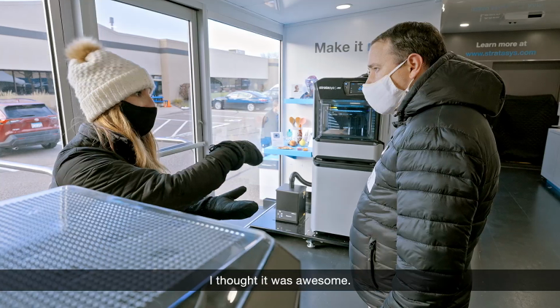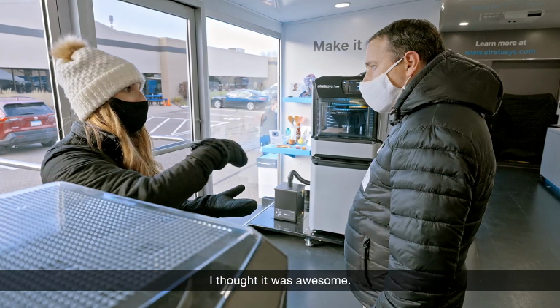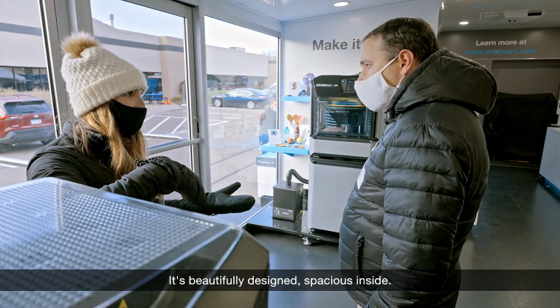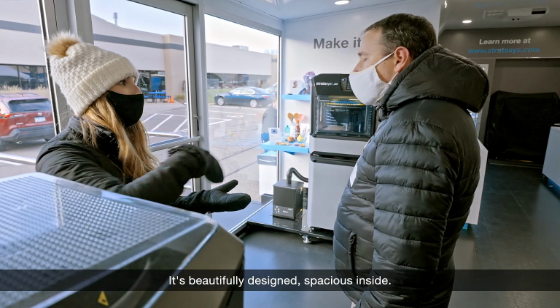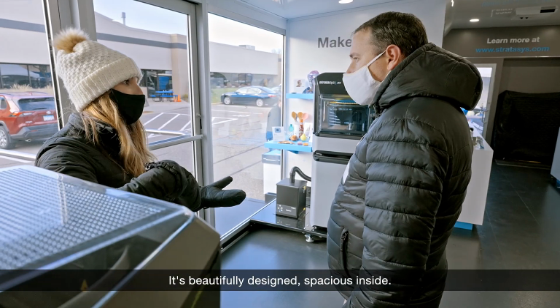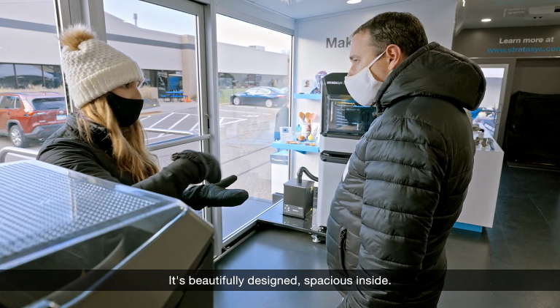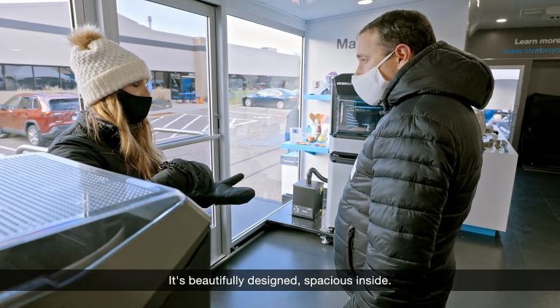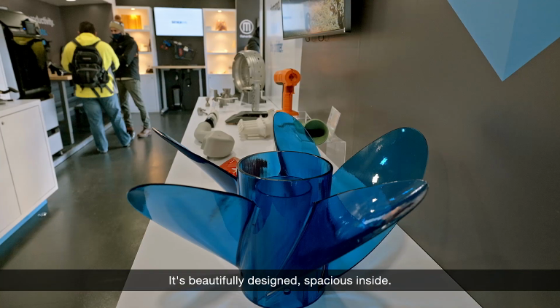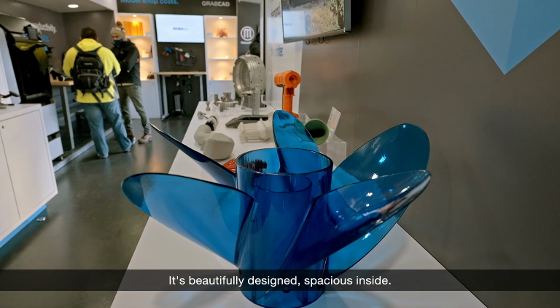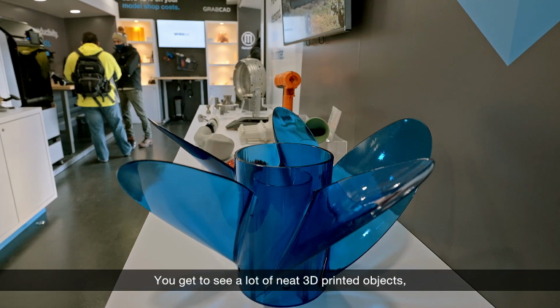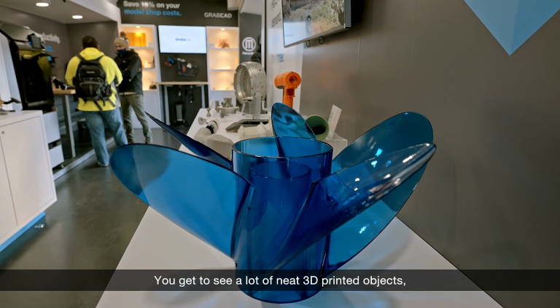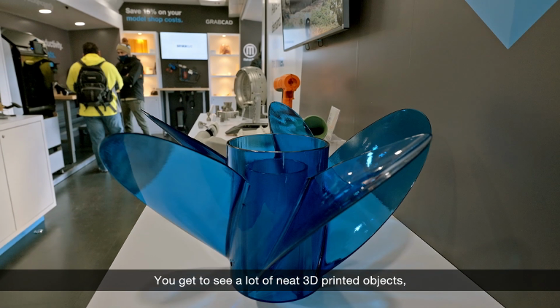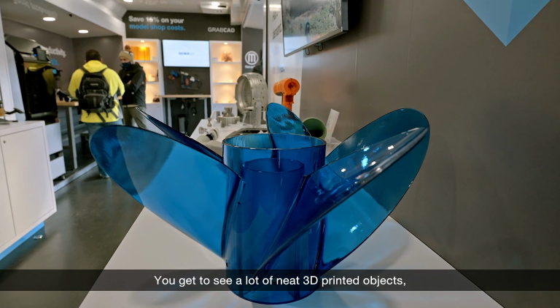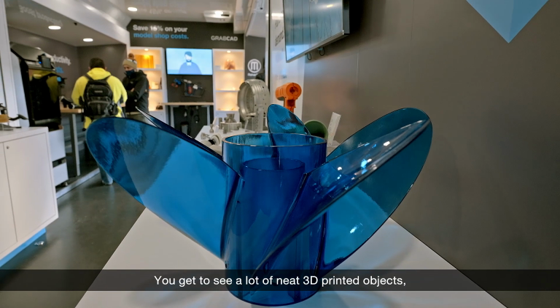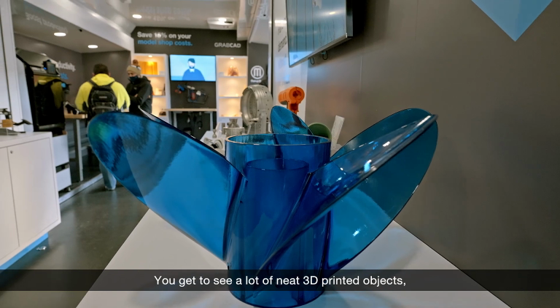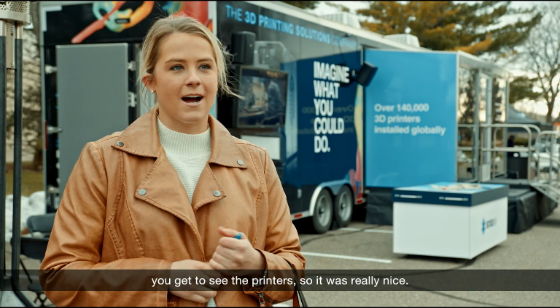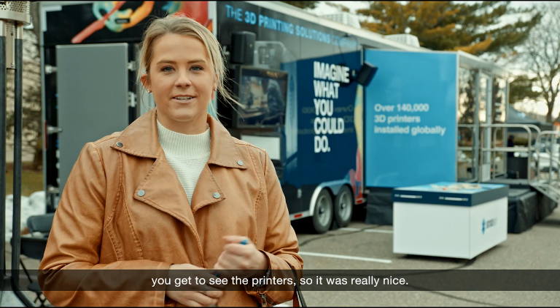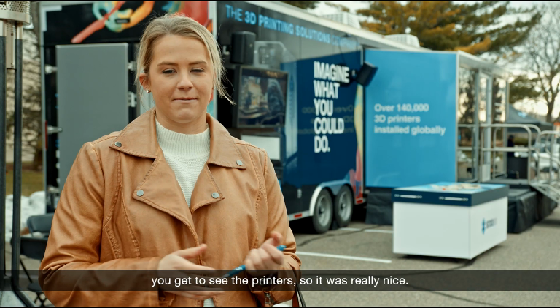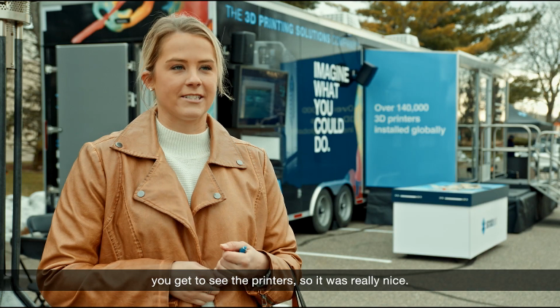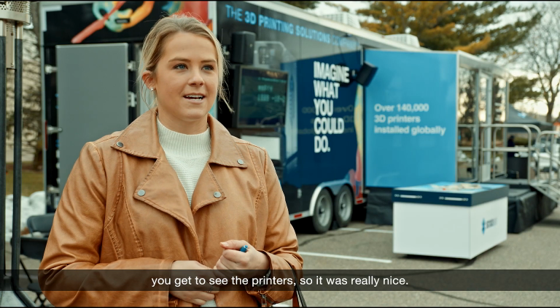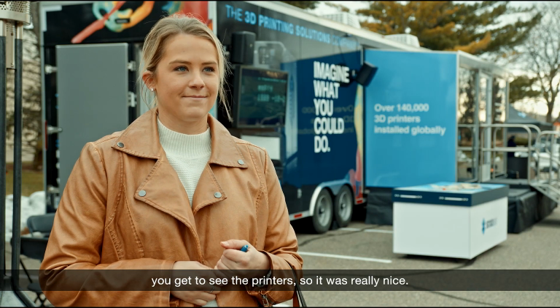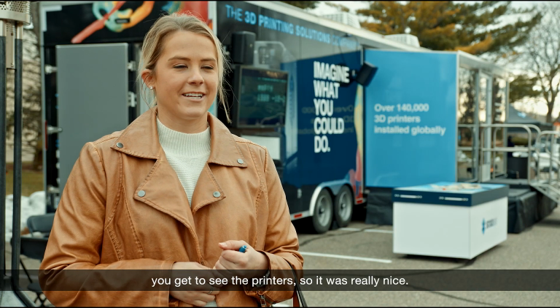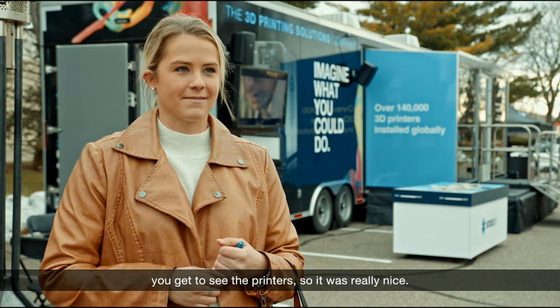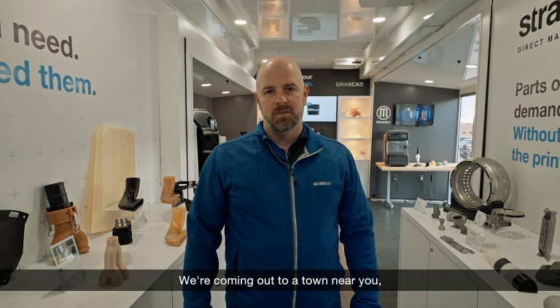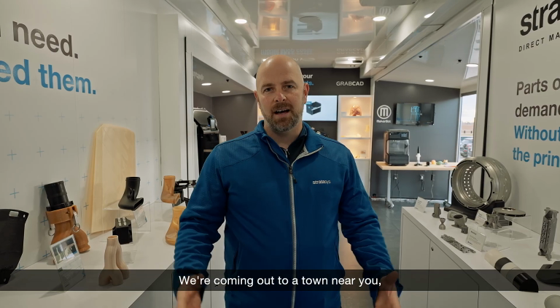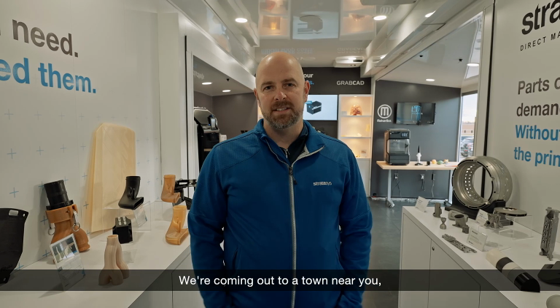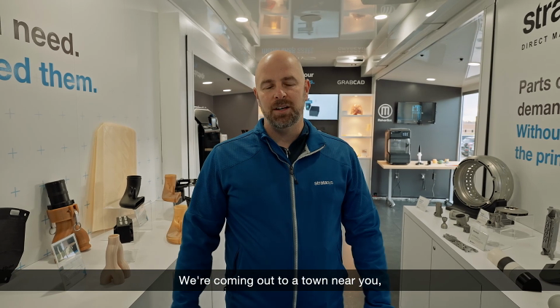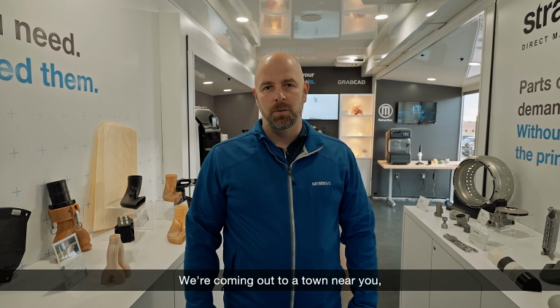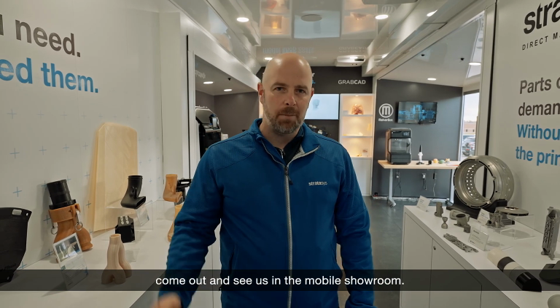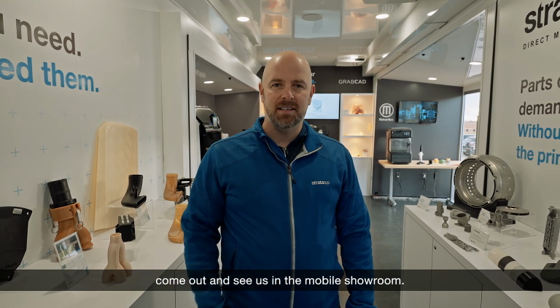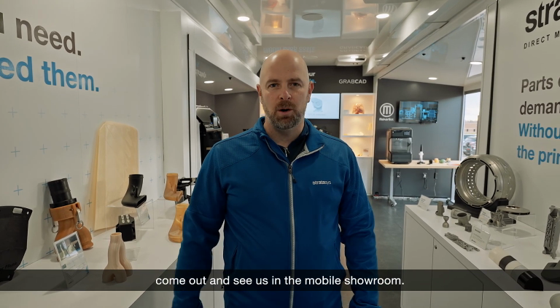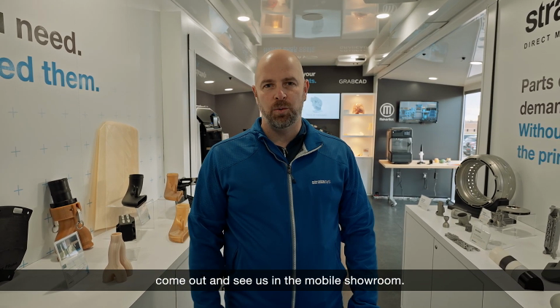I thought it was awesome. It's beautifully designed. It's spacious inside. You get to see a lot of neat 3D printed objects. You get to see the printers. It was really nice. We're coming out to a town near you — come out and see us in the mobile showroom.